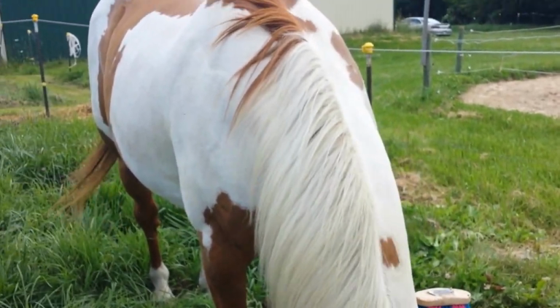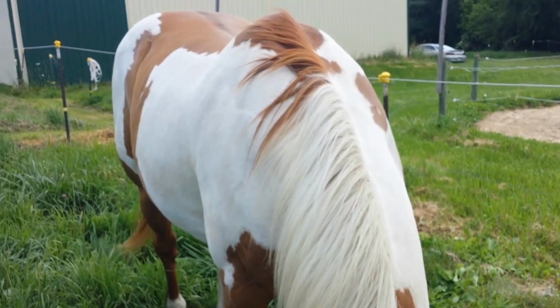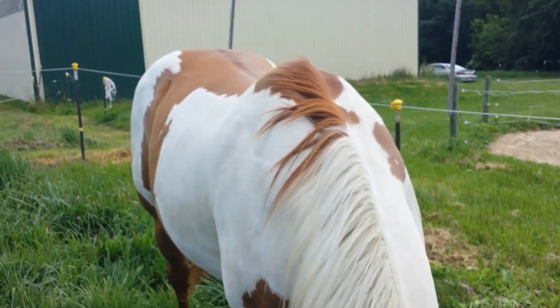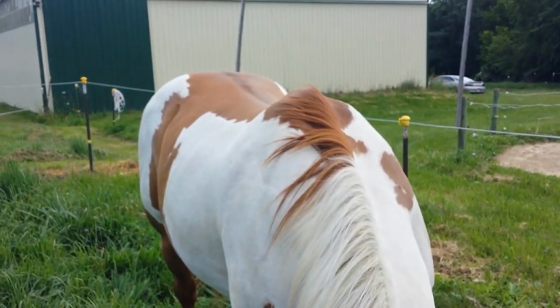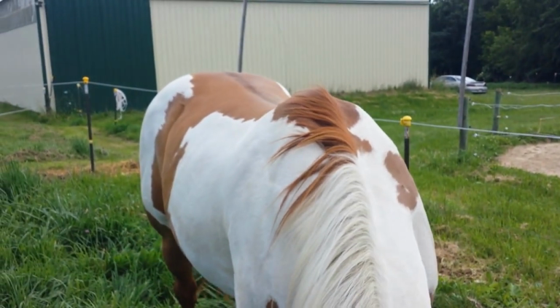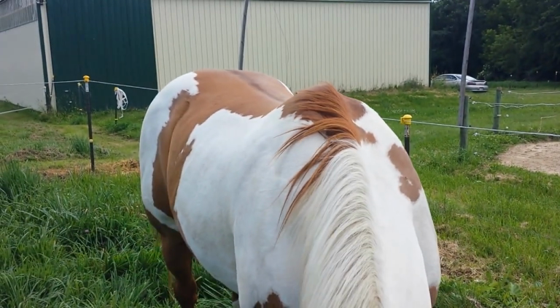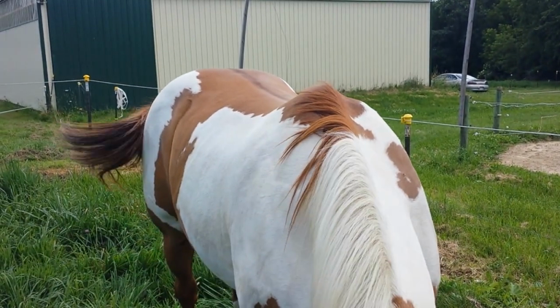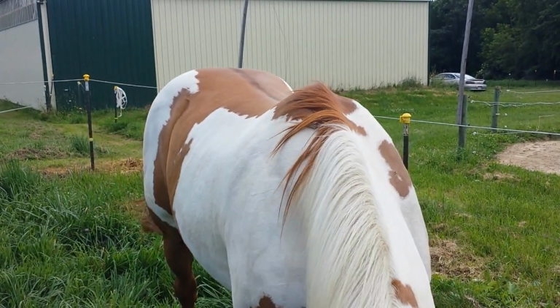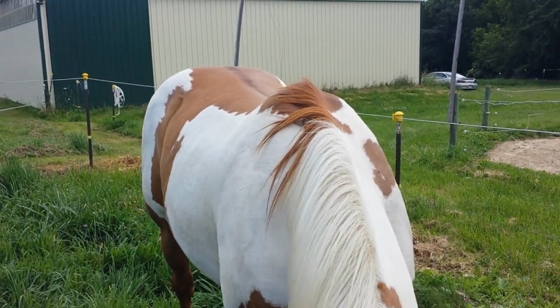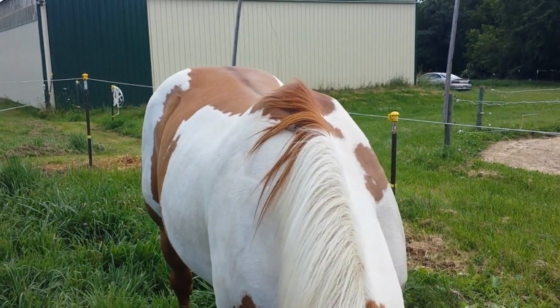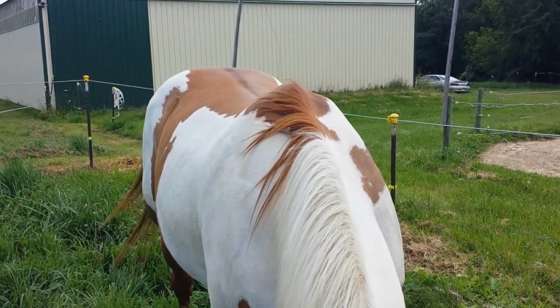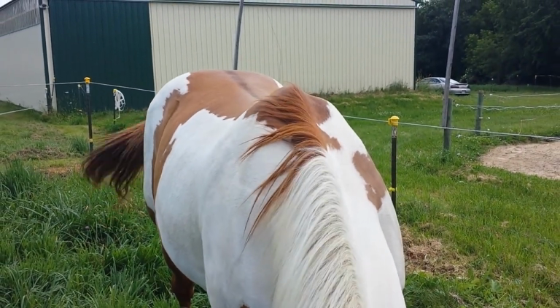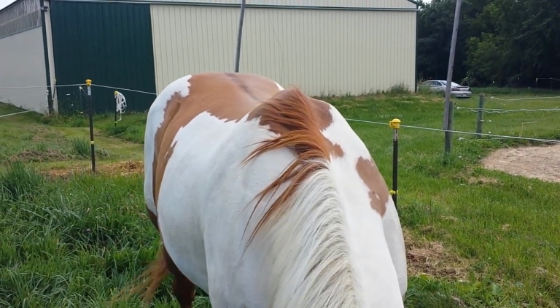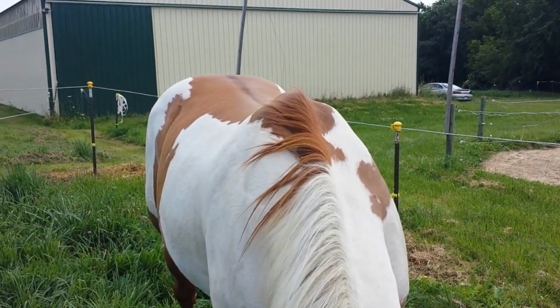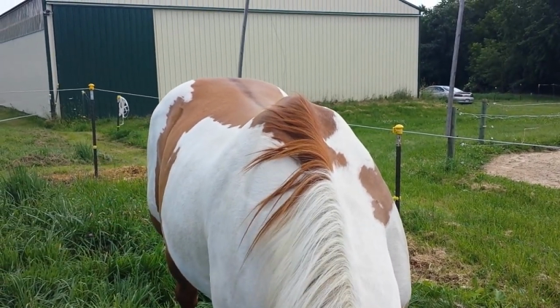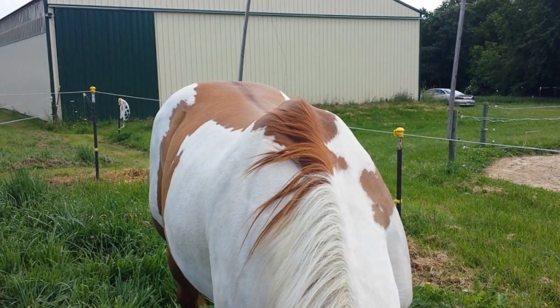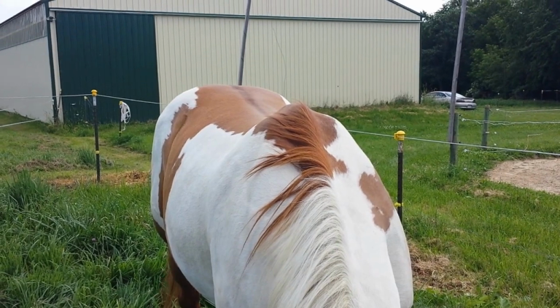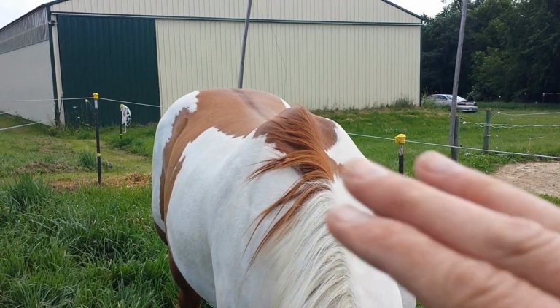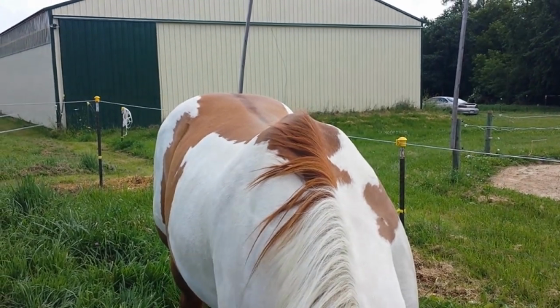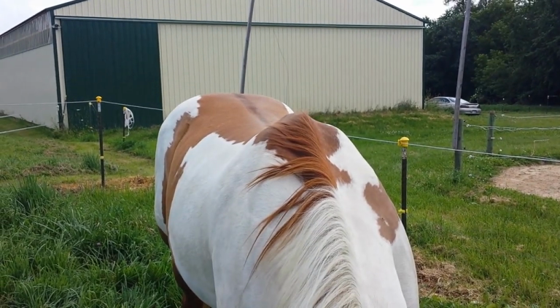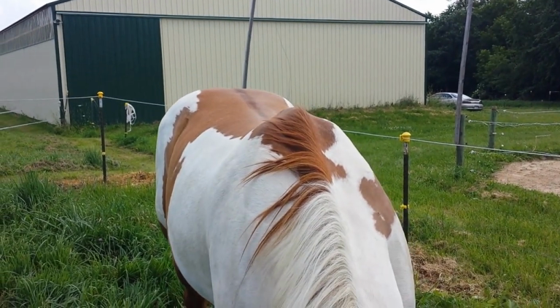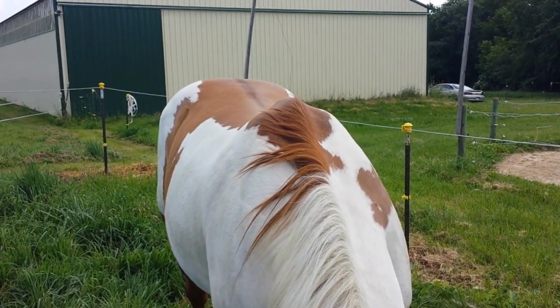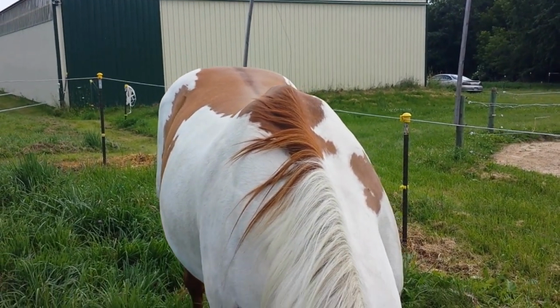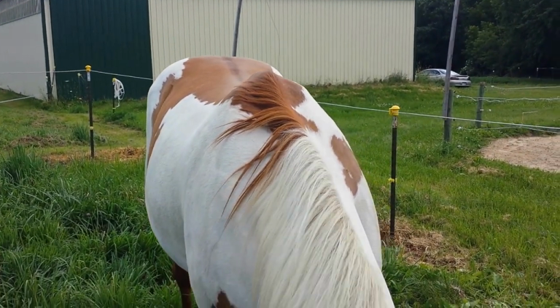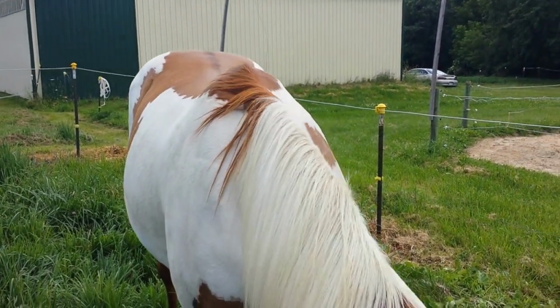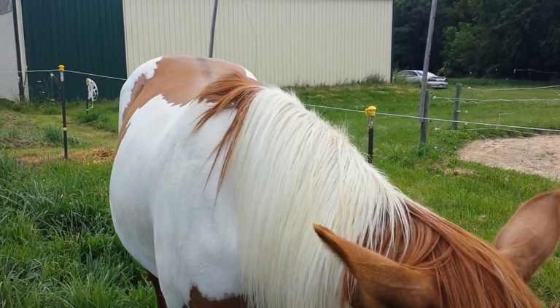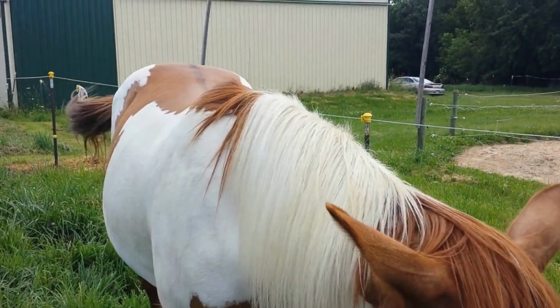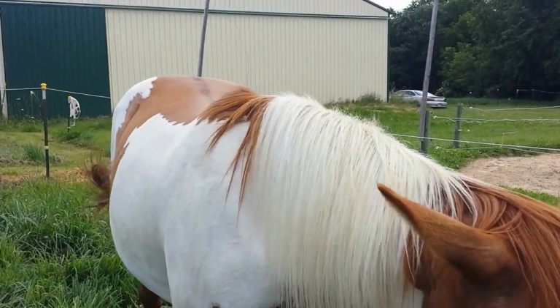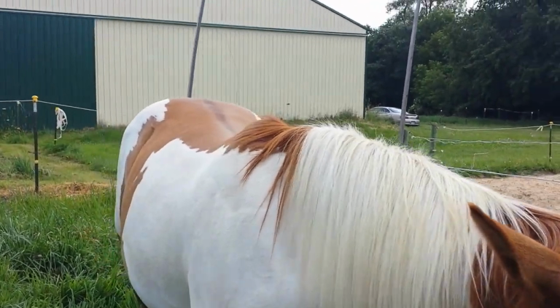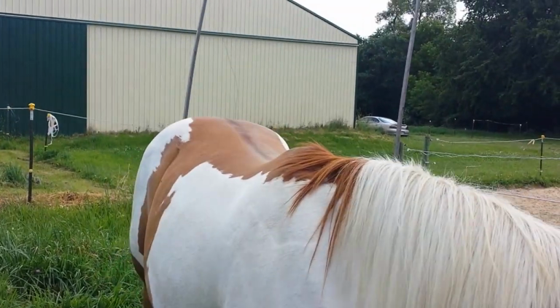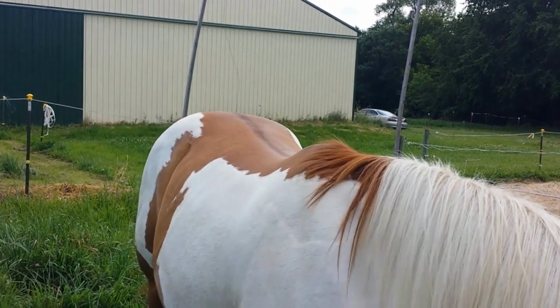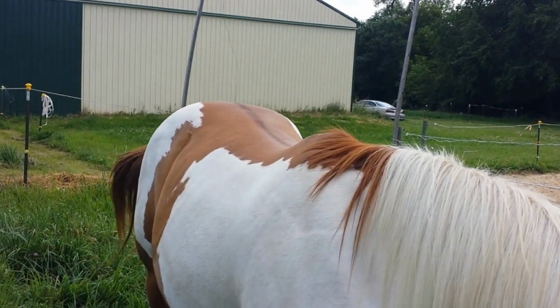He's an overro red dun paint because there's no white over his back. There's white on his neck but not white over his back.